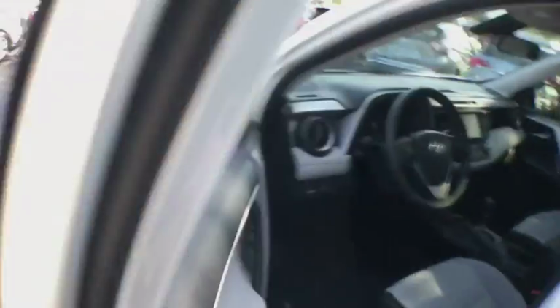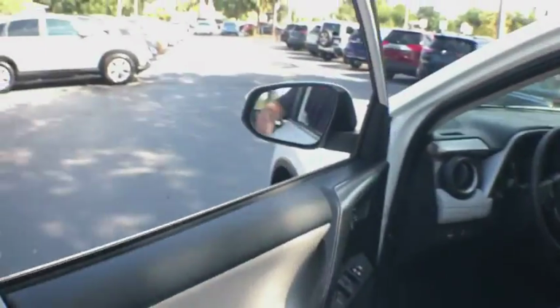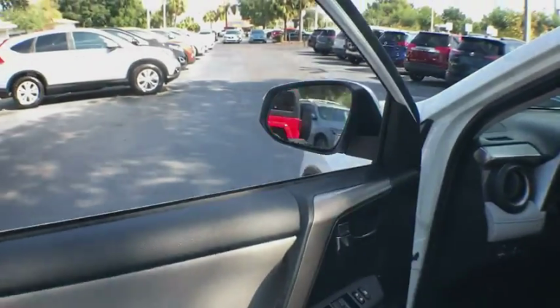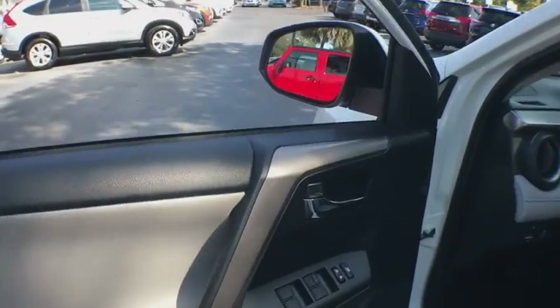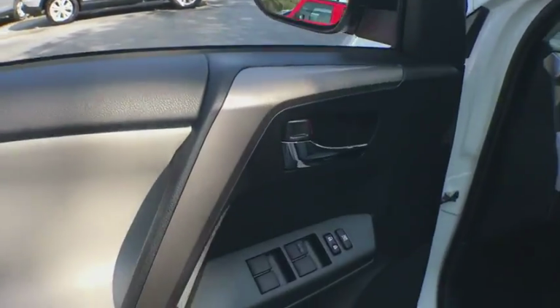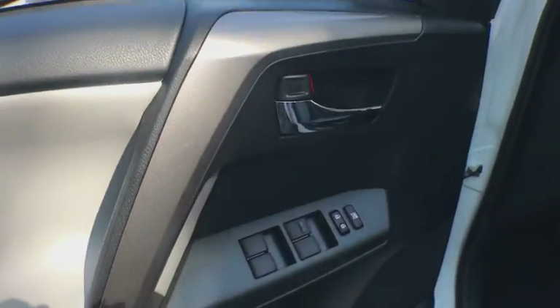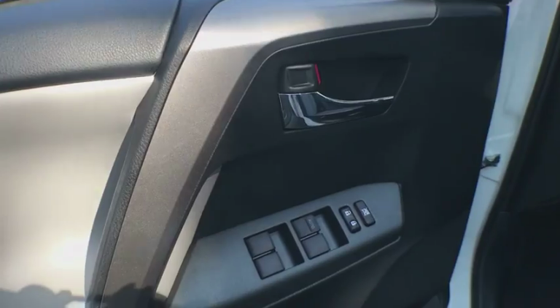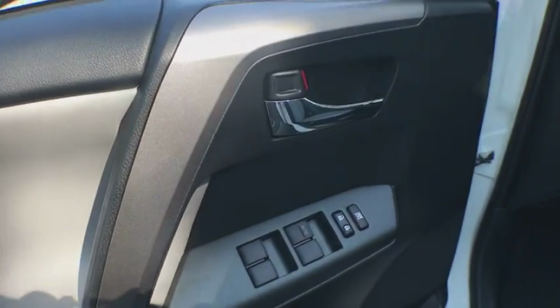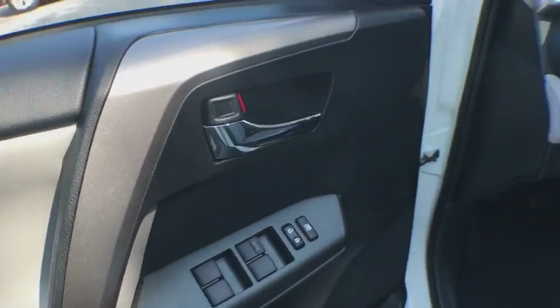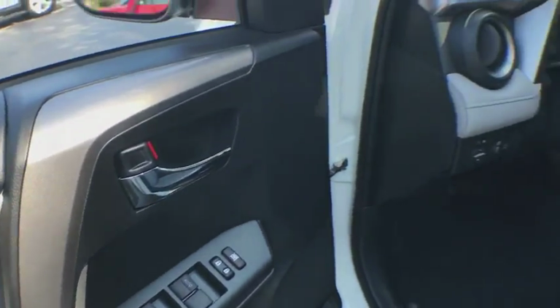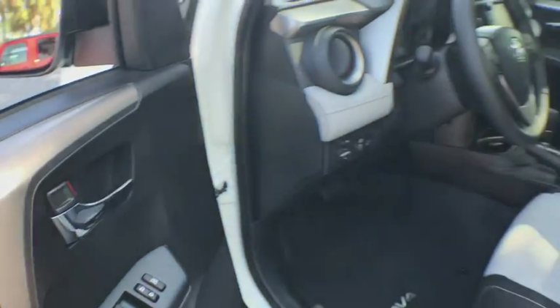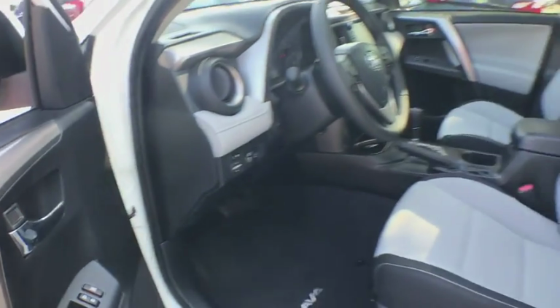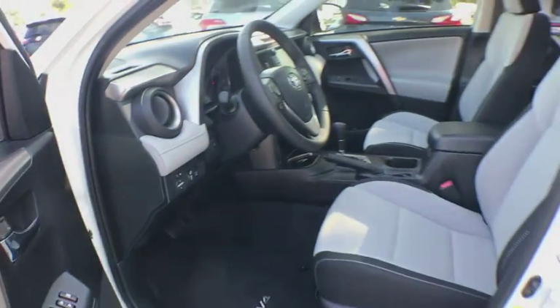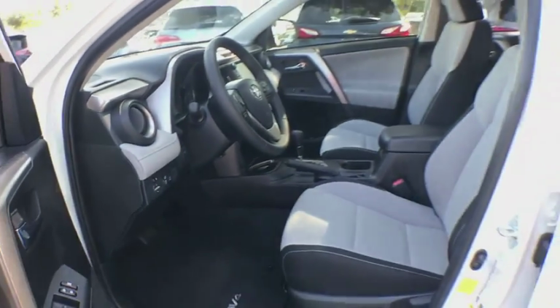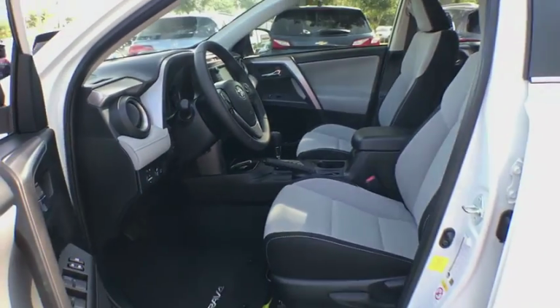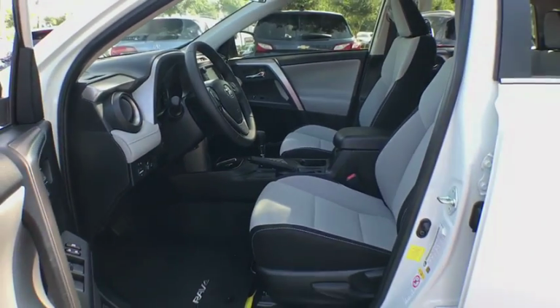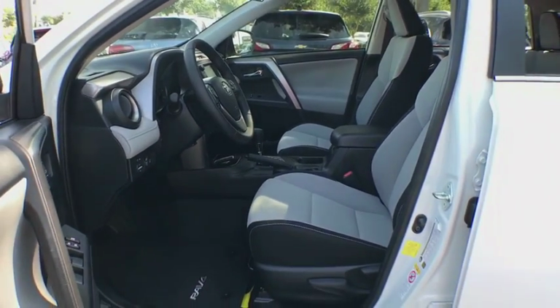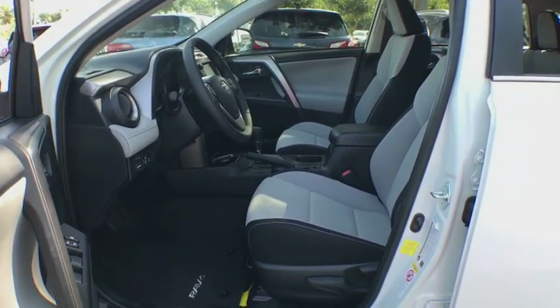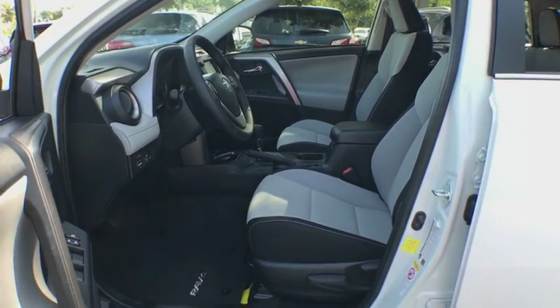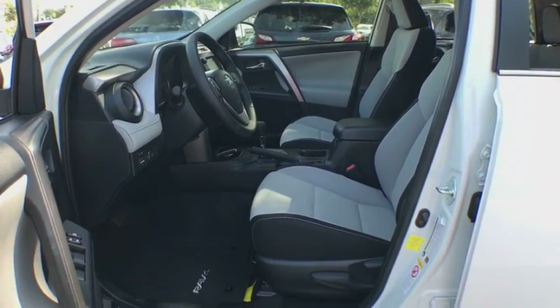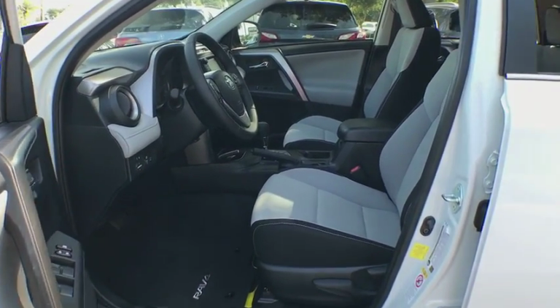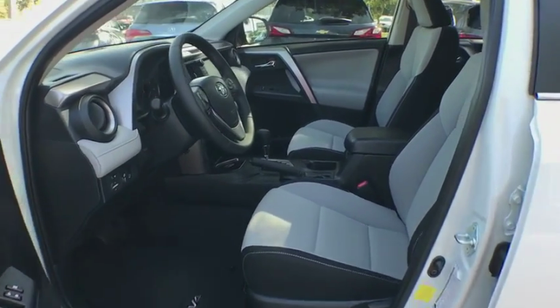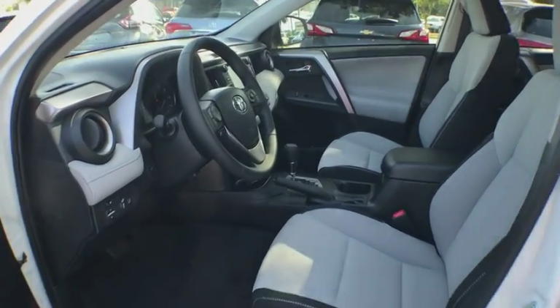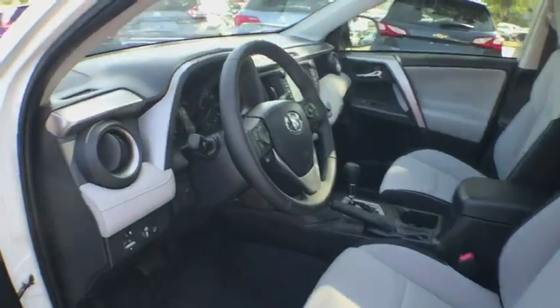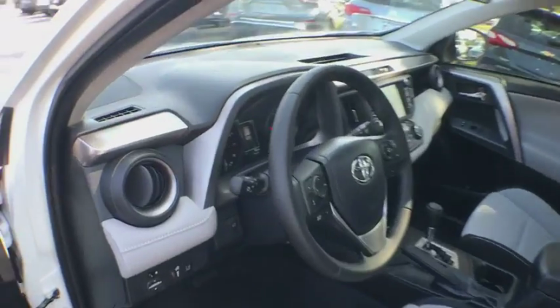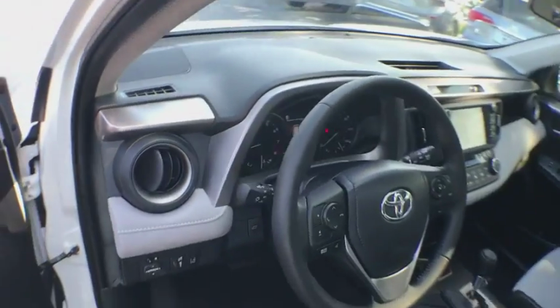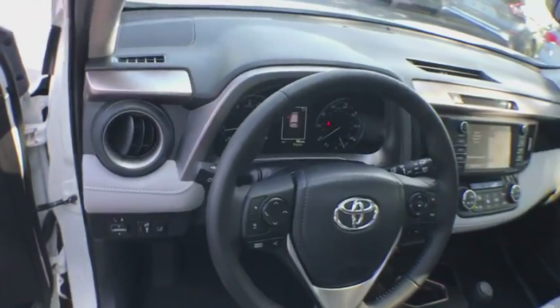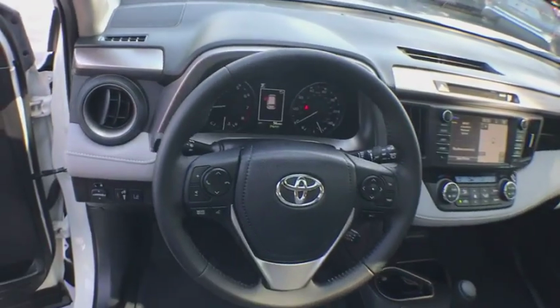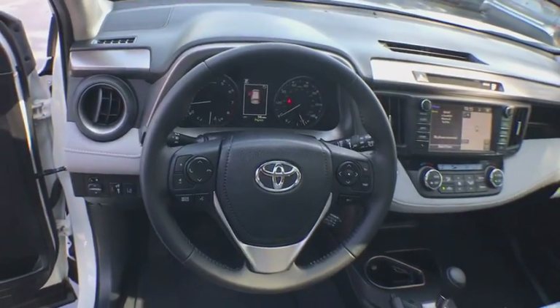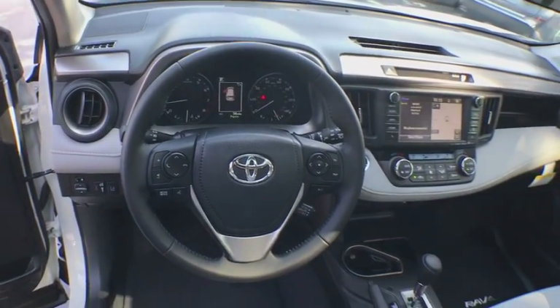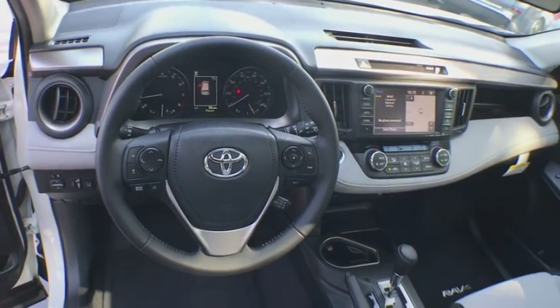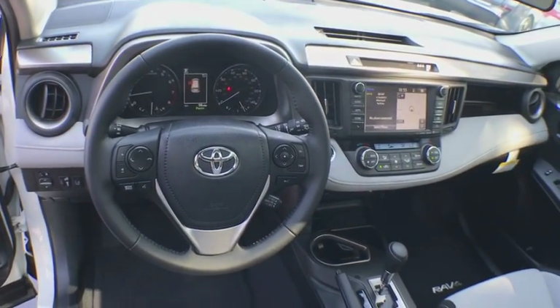Power liftgate, navigation system, keyless entry, traction control, Bluetooth, moonroof, leather-wrapped steering wheel, power steering, cruise control, climate control.